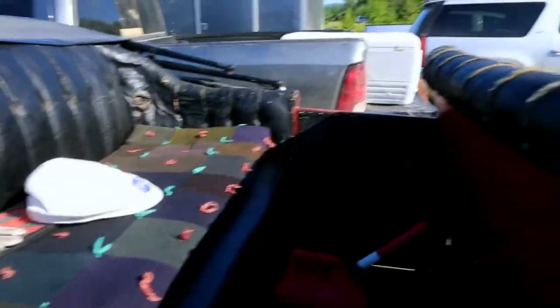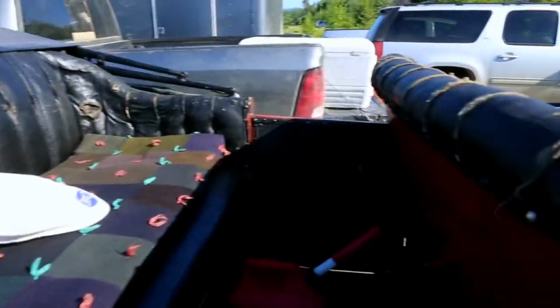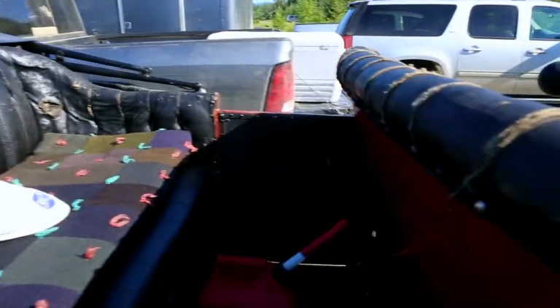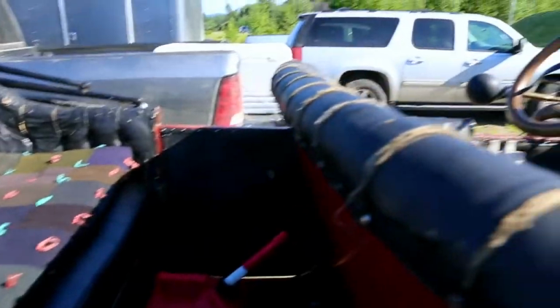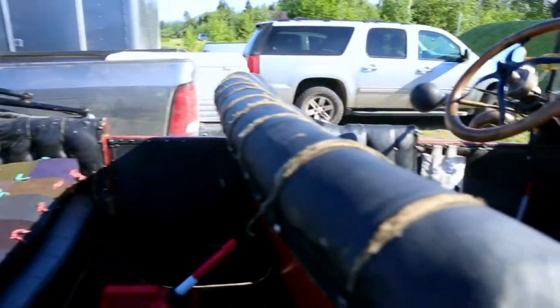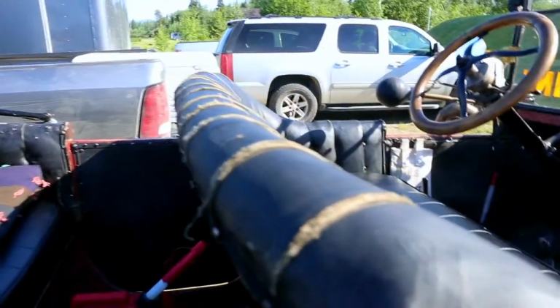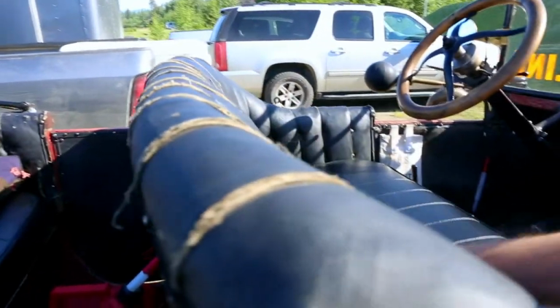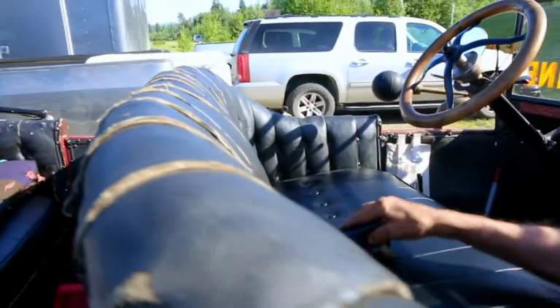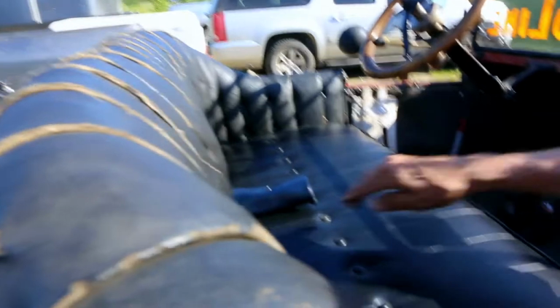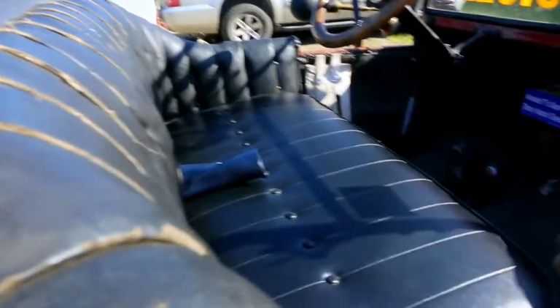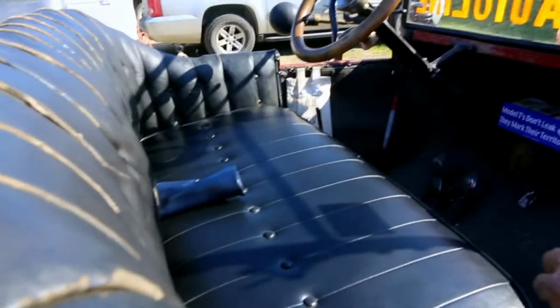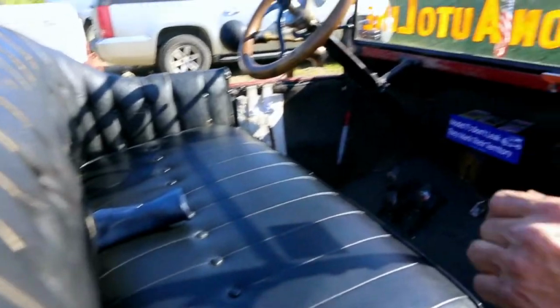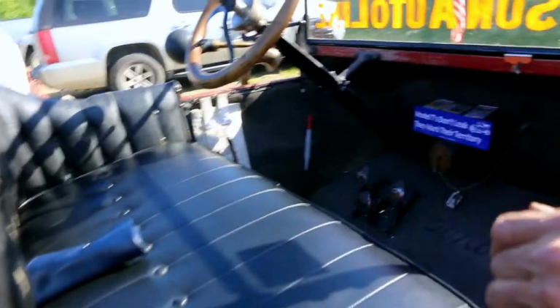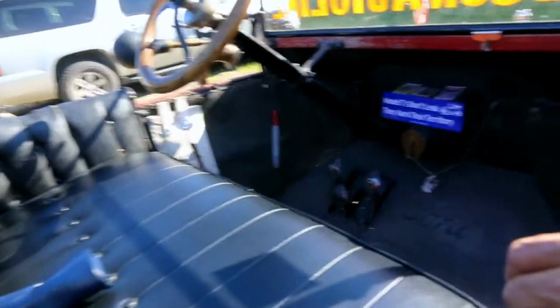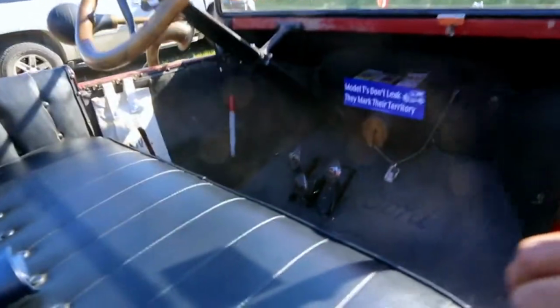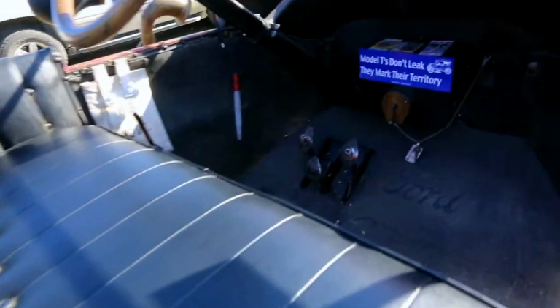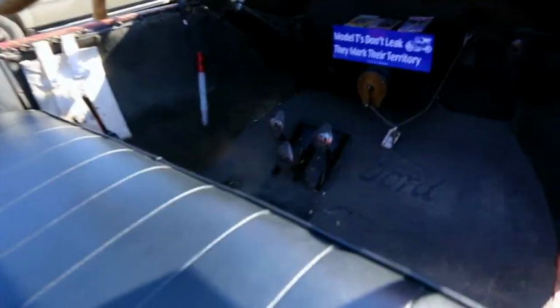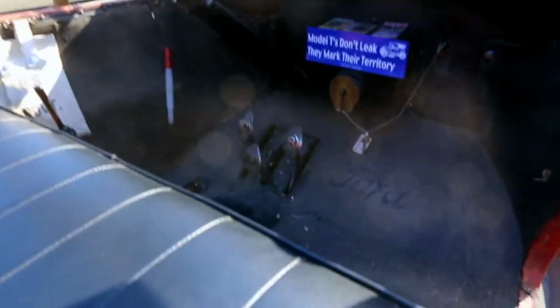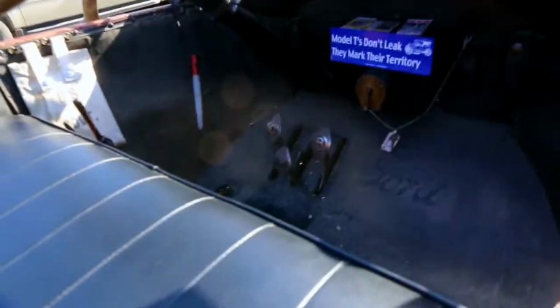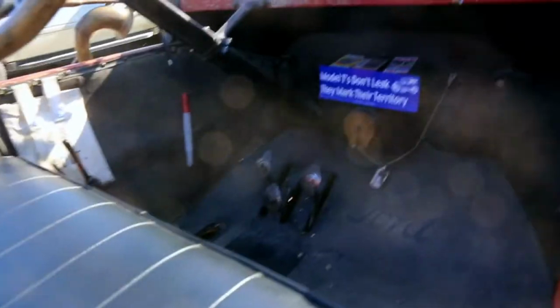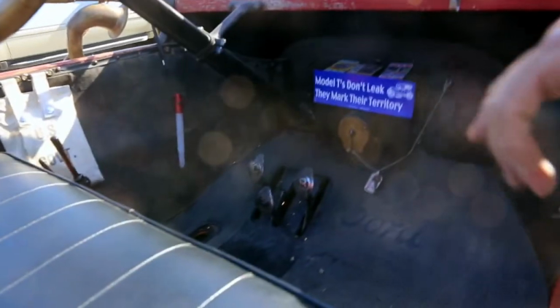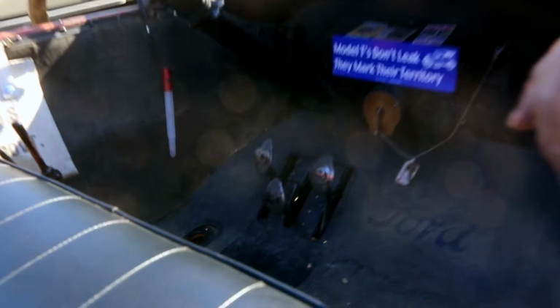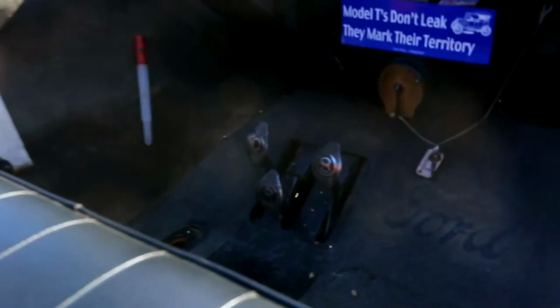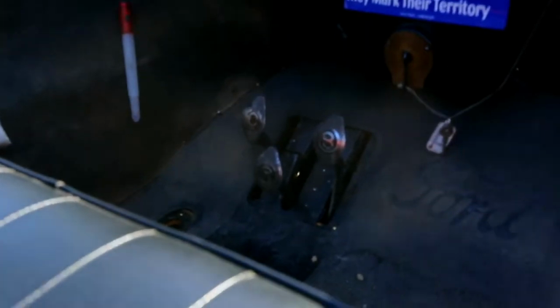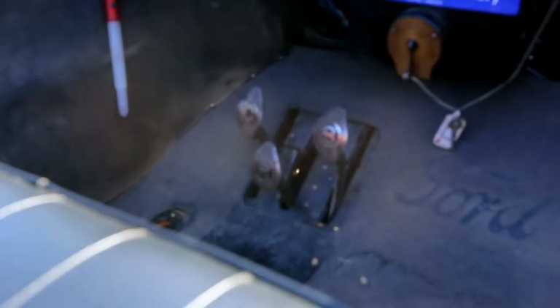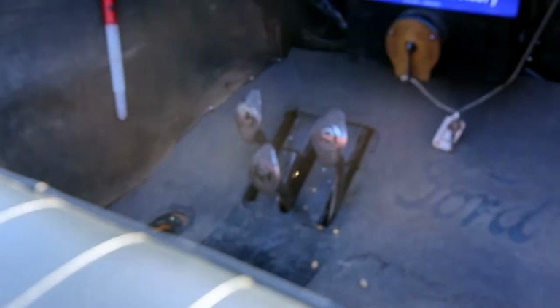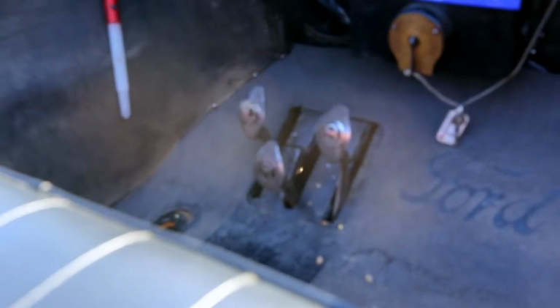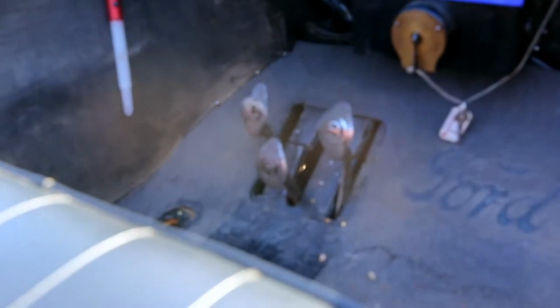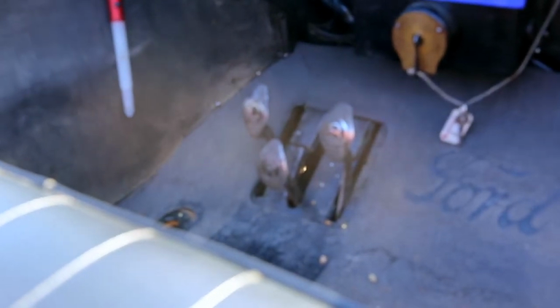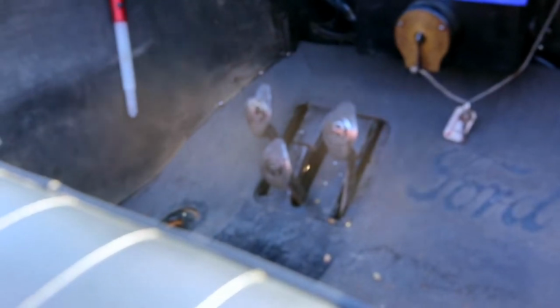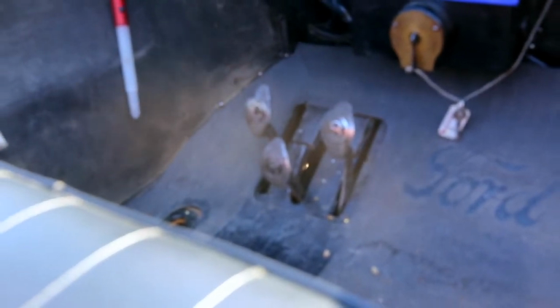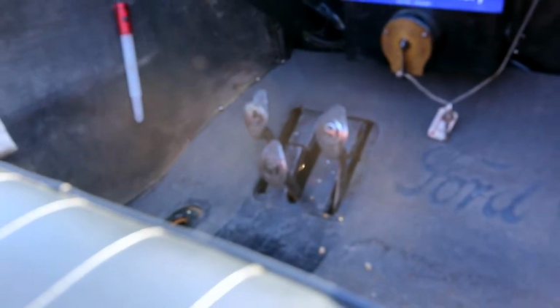The way the Model T works is it has three sets of pedals: a clutch, which is low speed forward; a reverse in the center pedal; and a brake on the right.